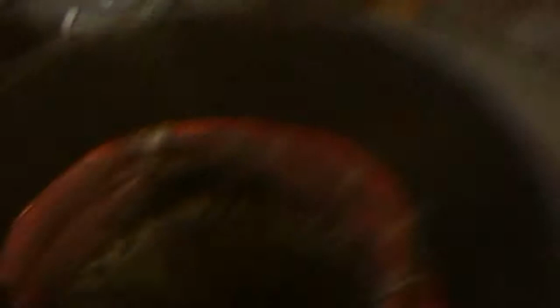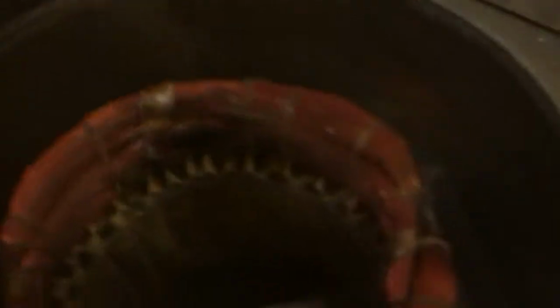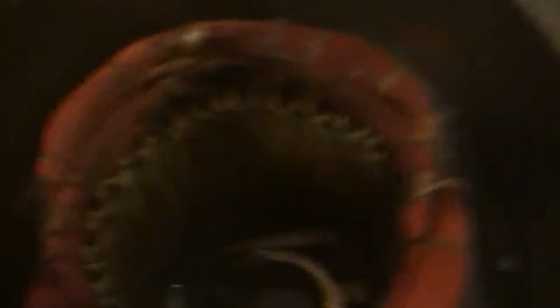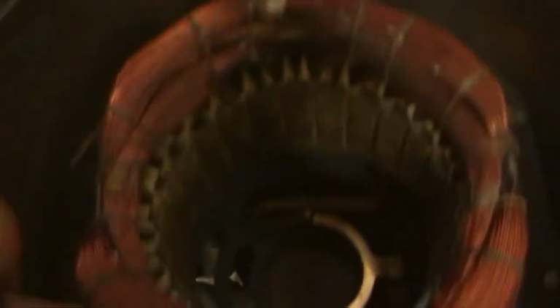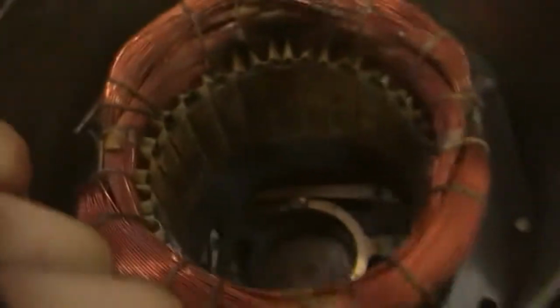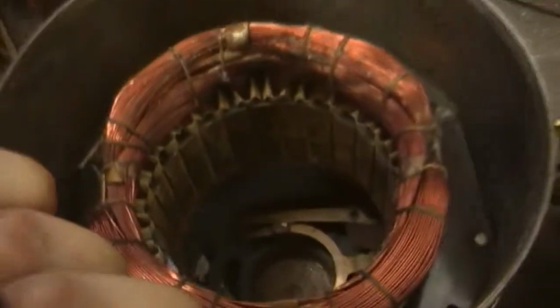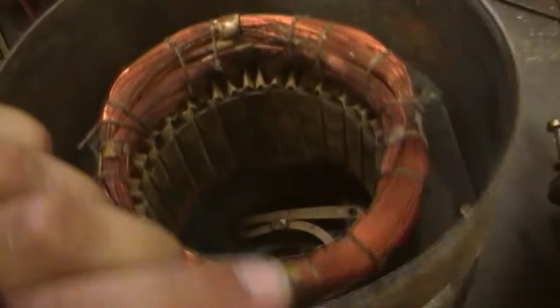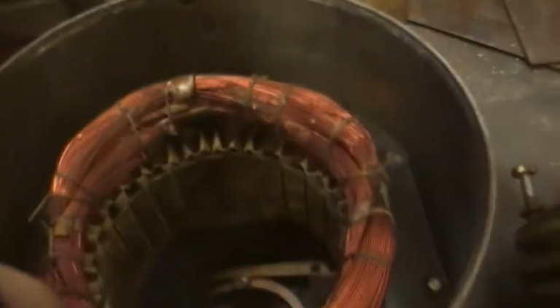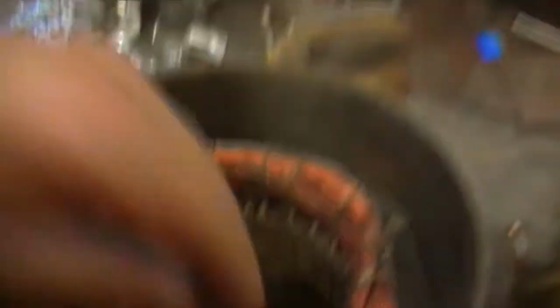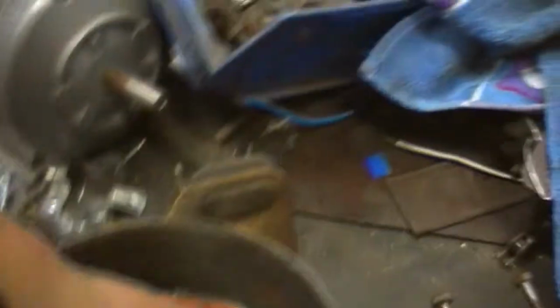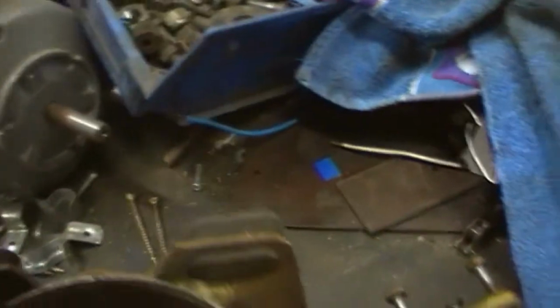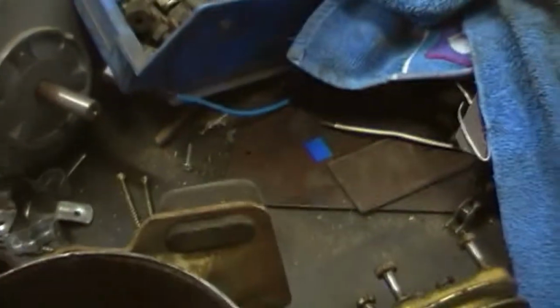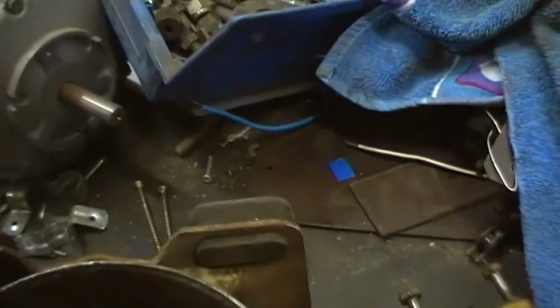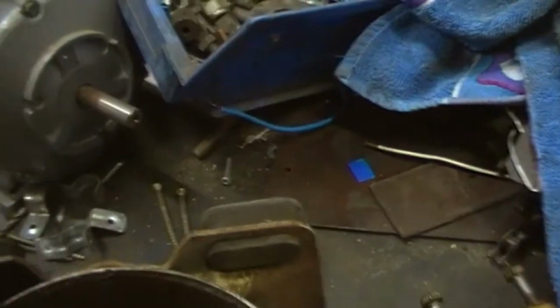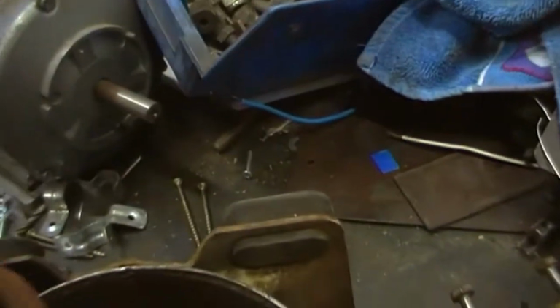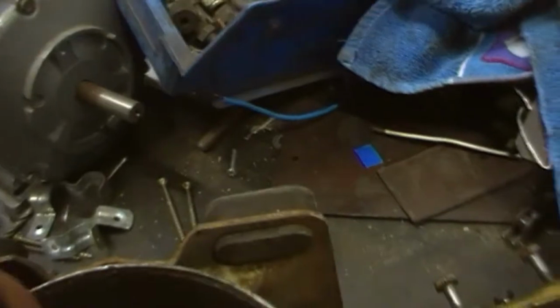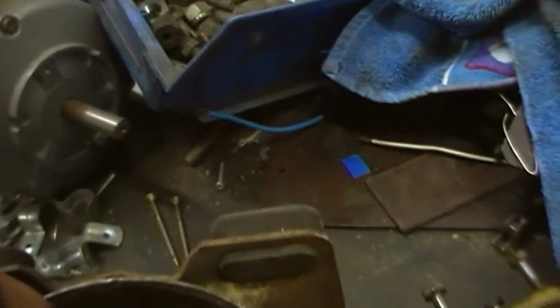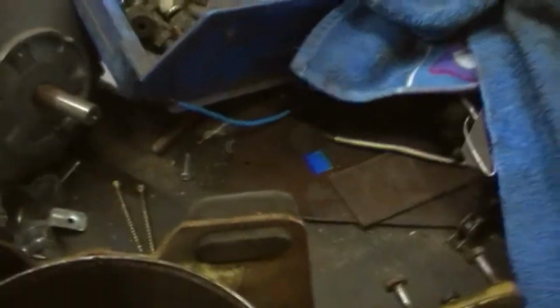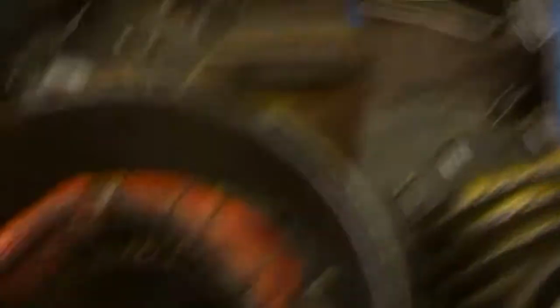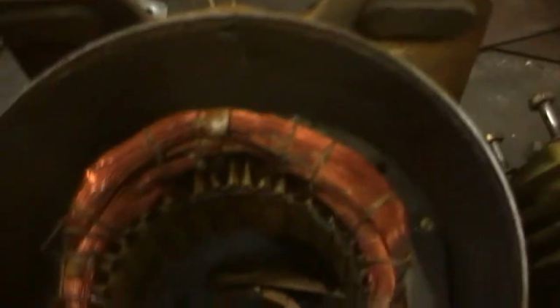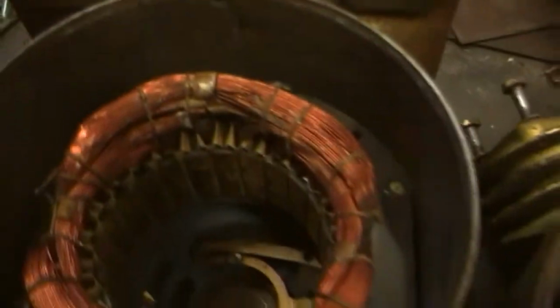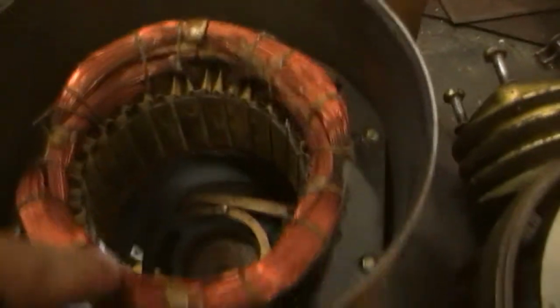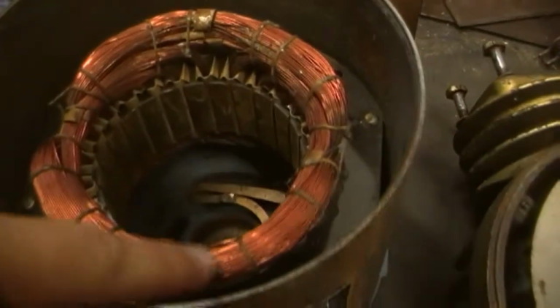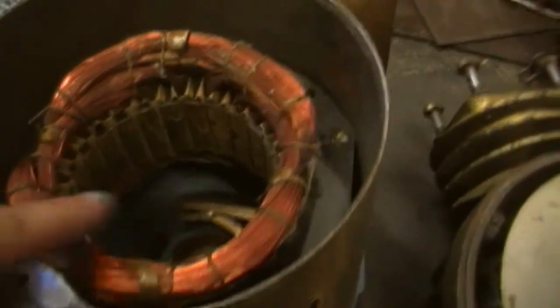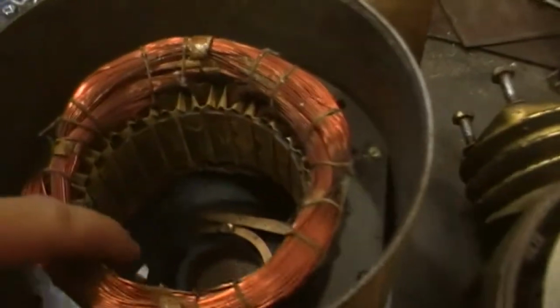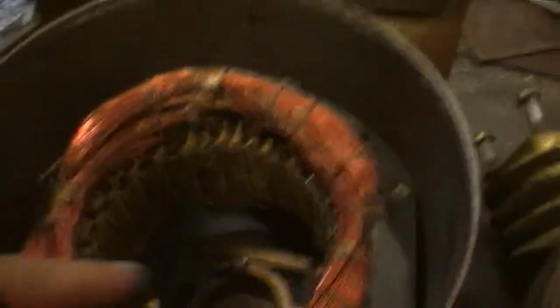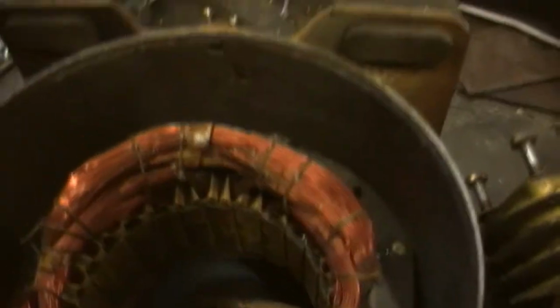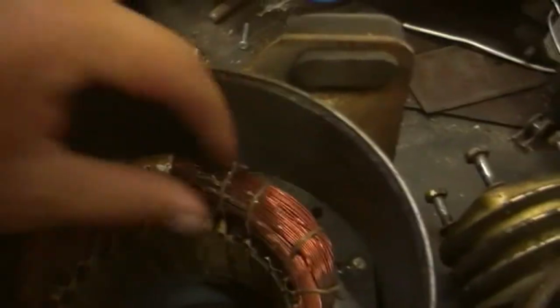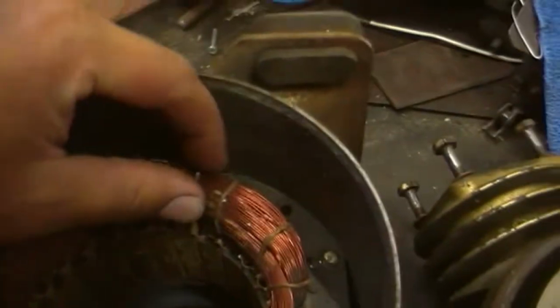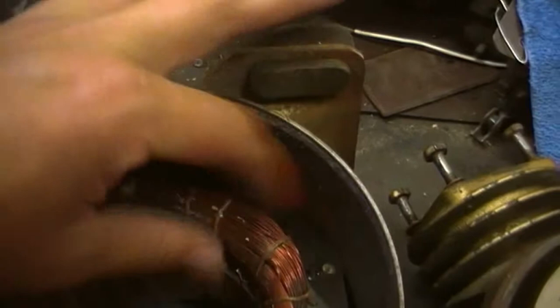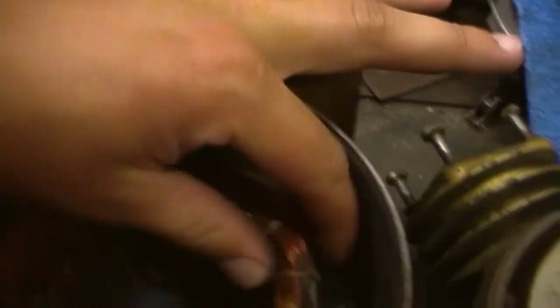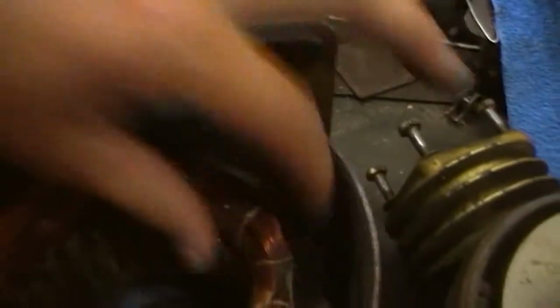There's the contacts in there — should be clean. These windings look like they were replaced, never reused. They've been rewound, Roscoe reckons.